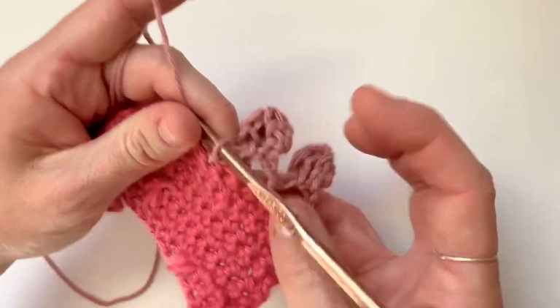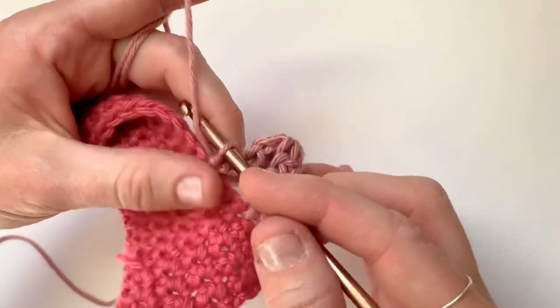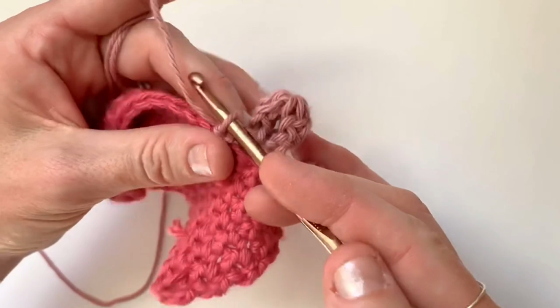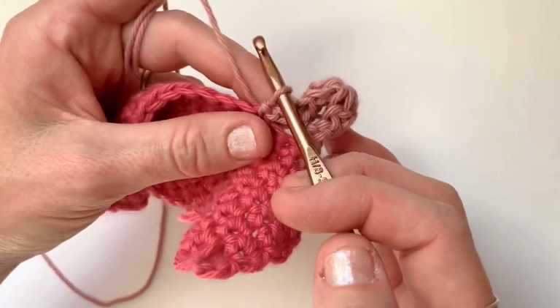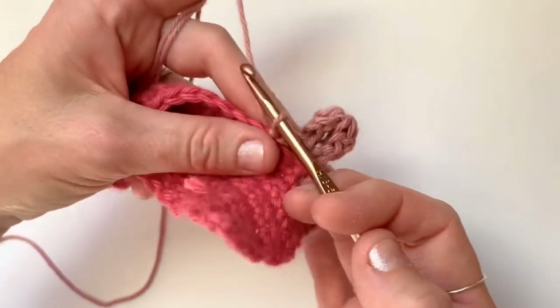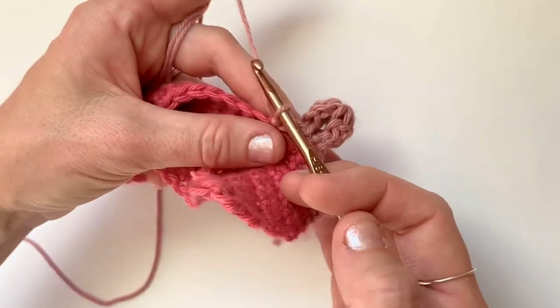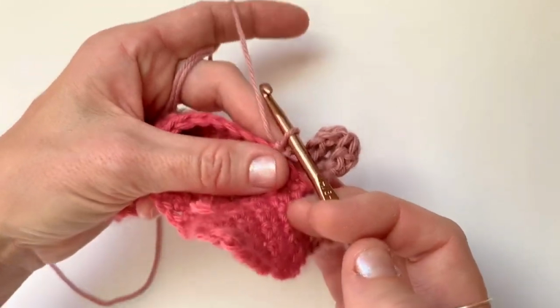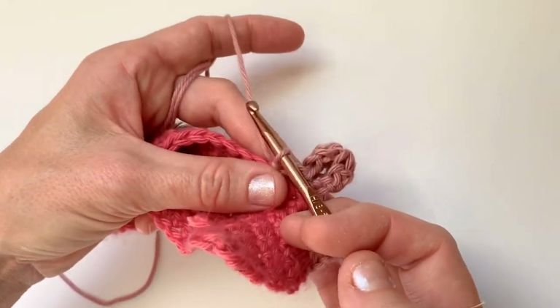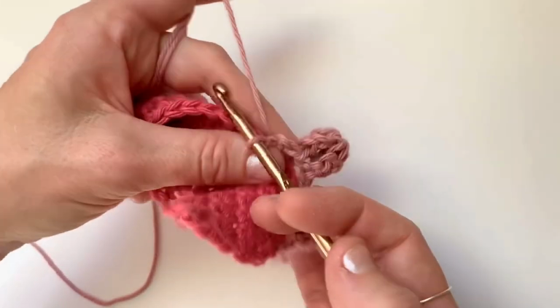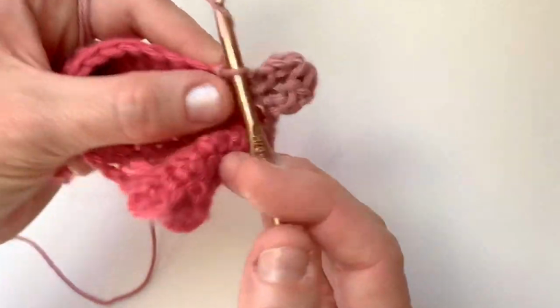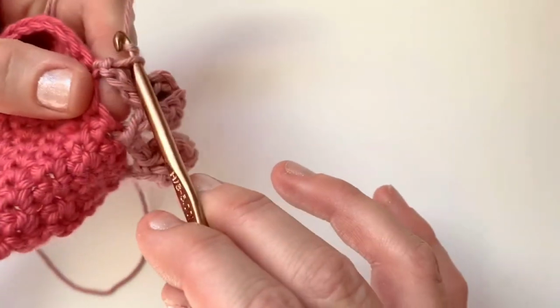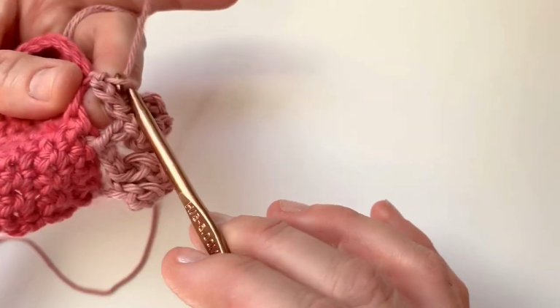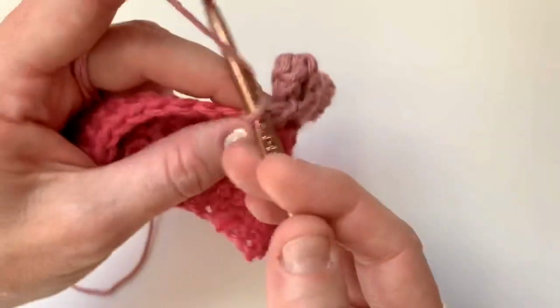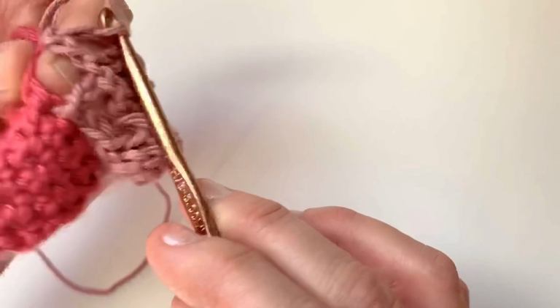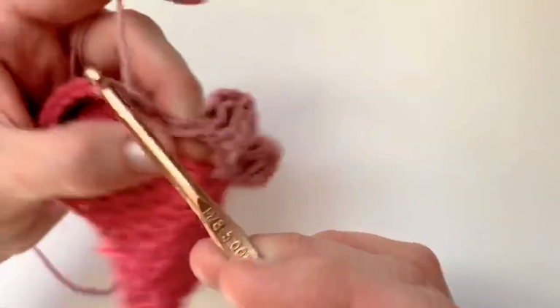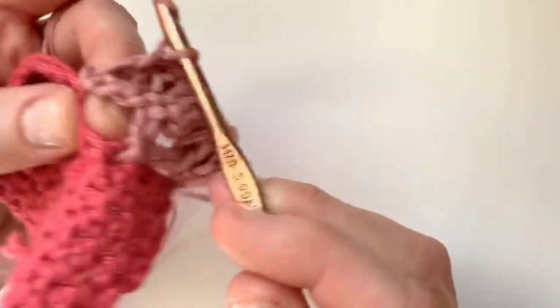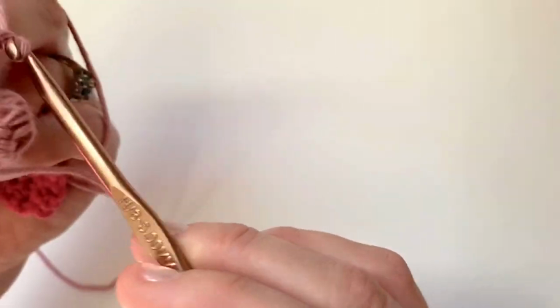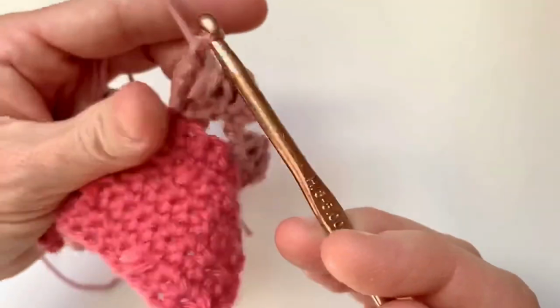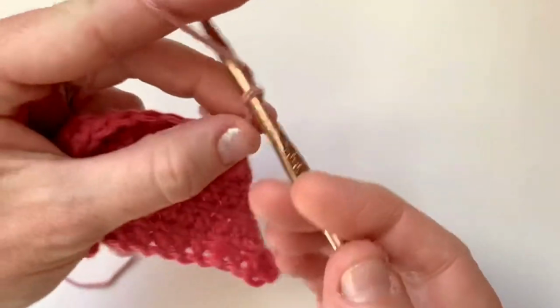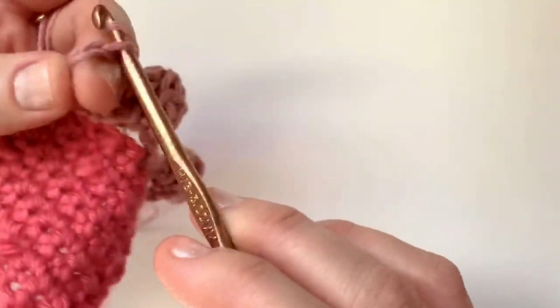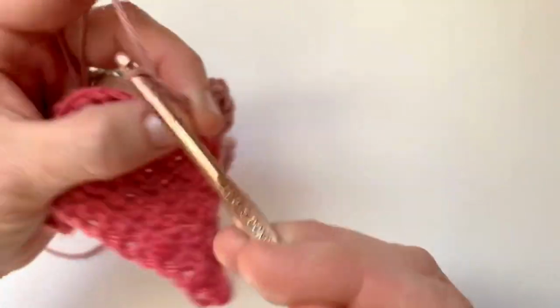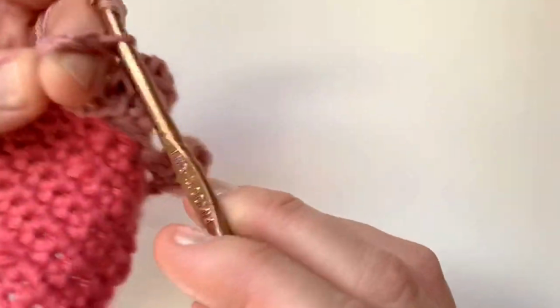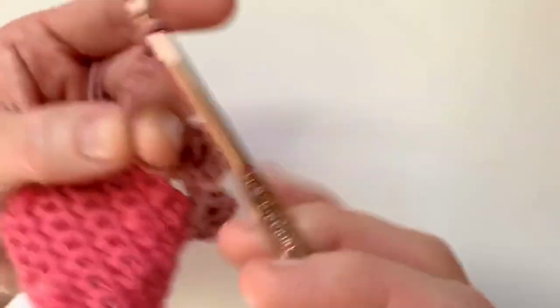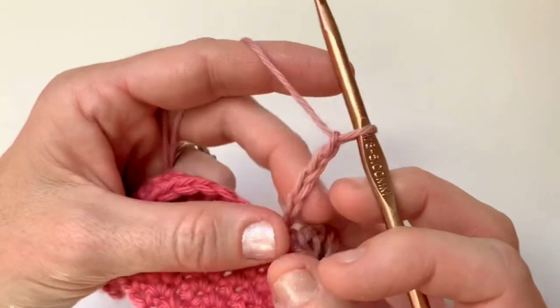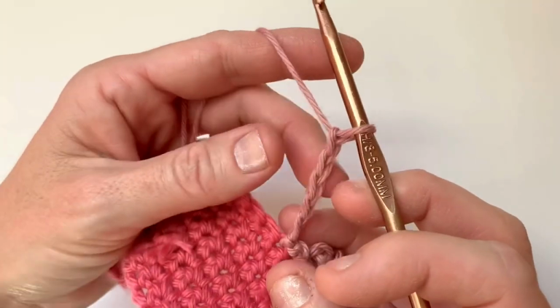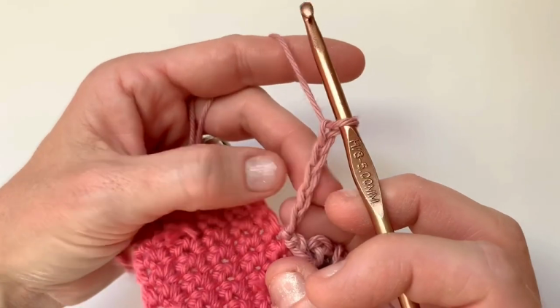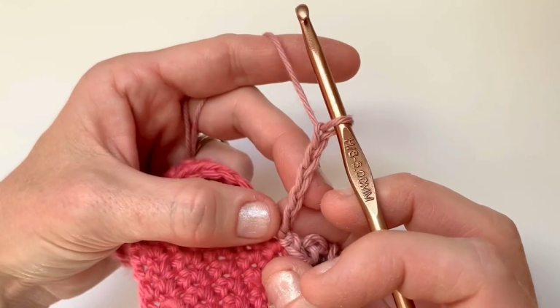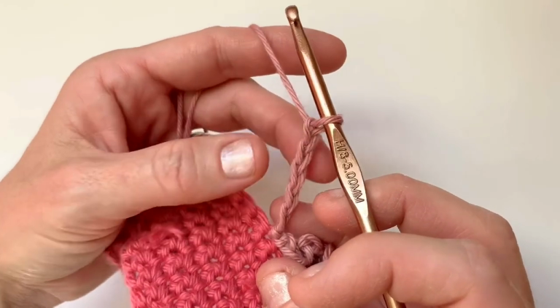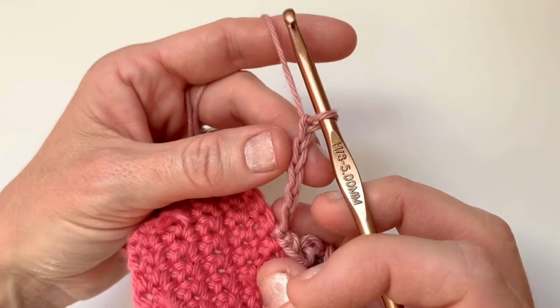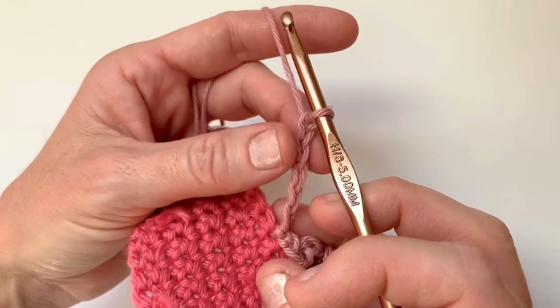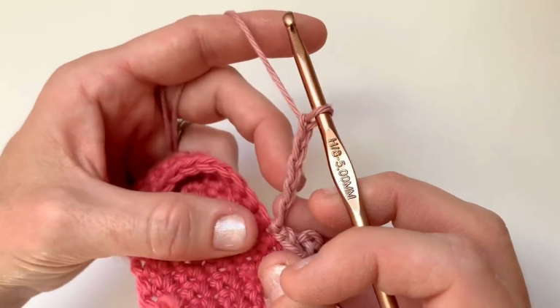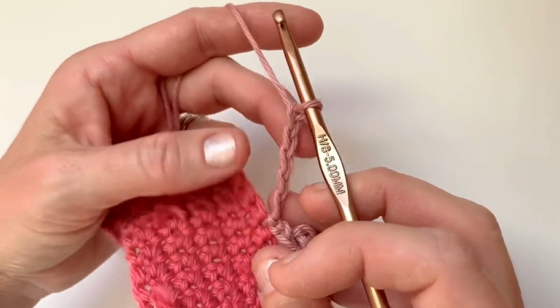For this one I'm chaining five, but you can also adjust that if you like. We're going to chain five: one, two, three, four, five. They can be longer or shorter if you want — it just depends on your preference.